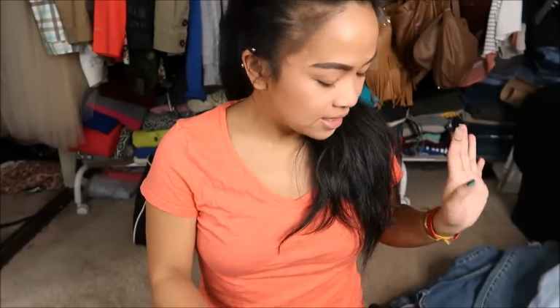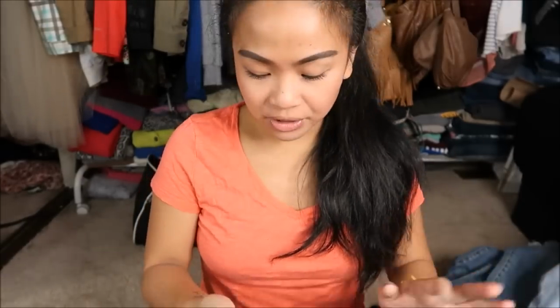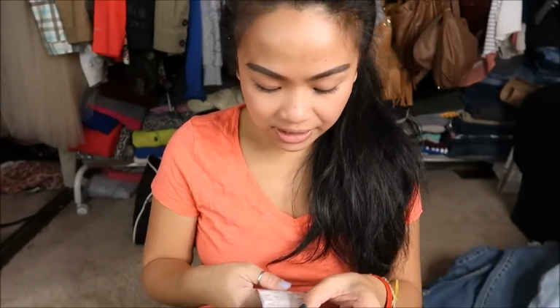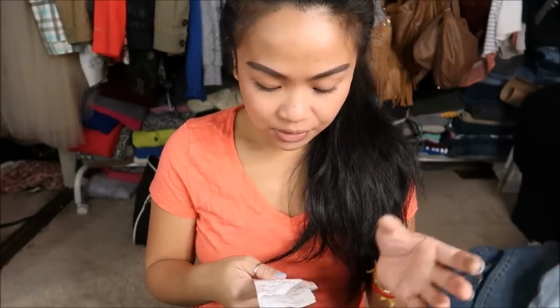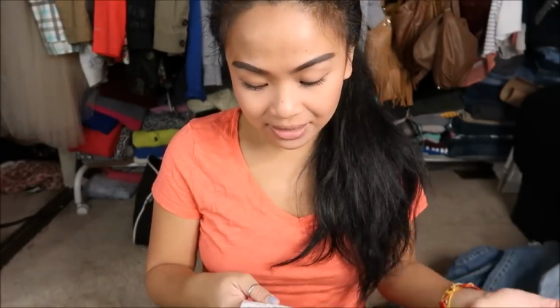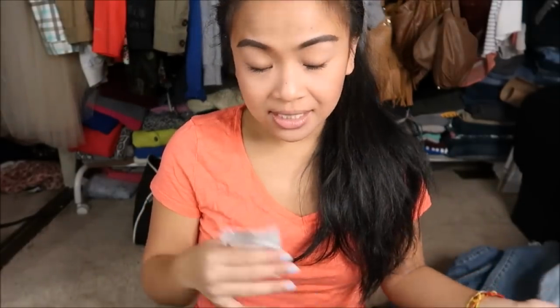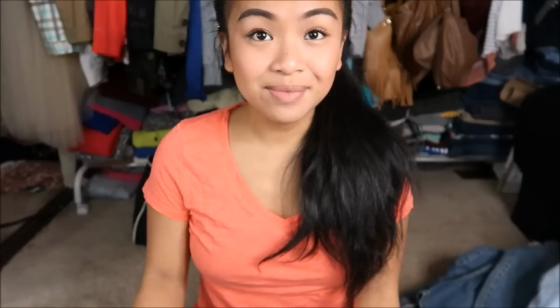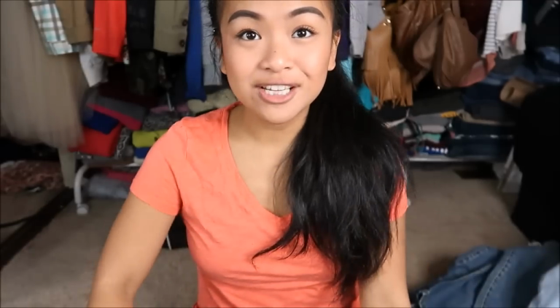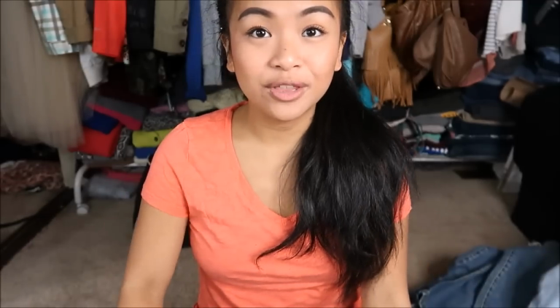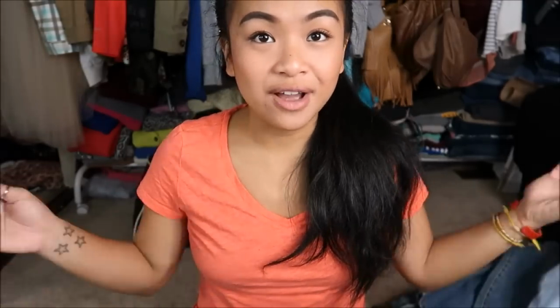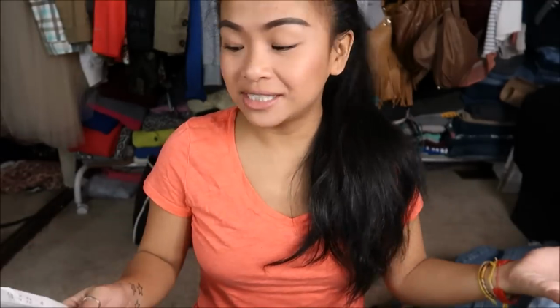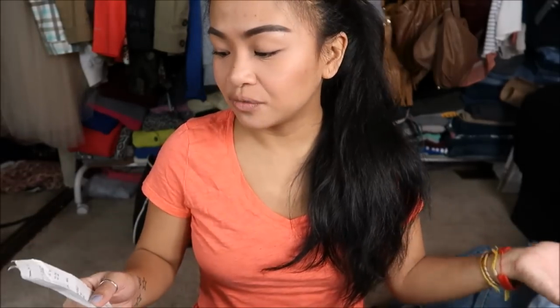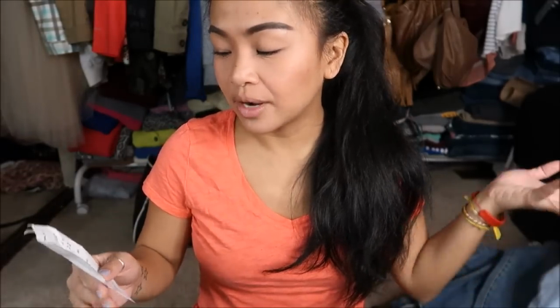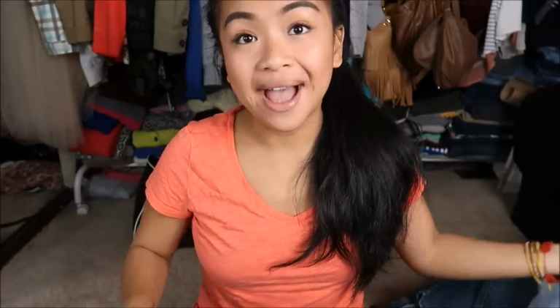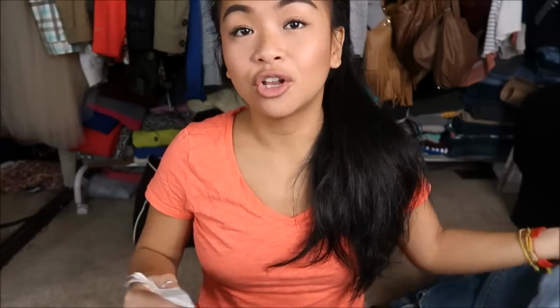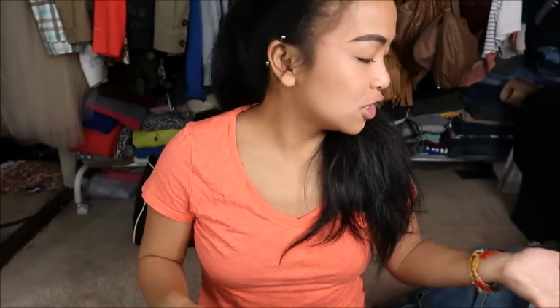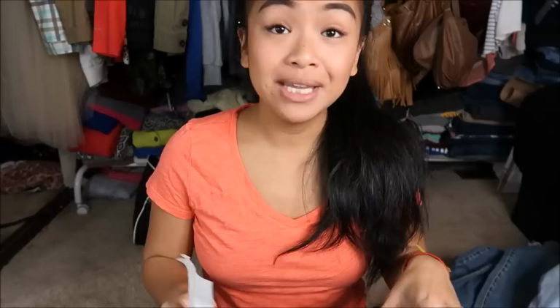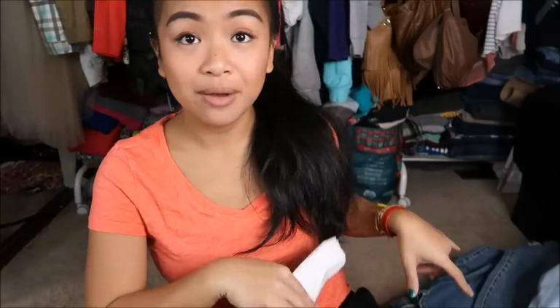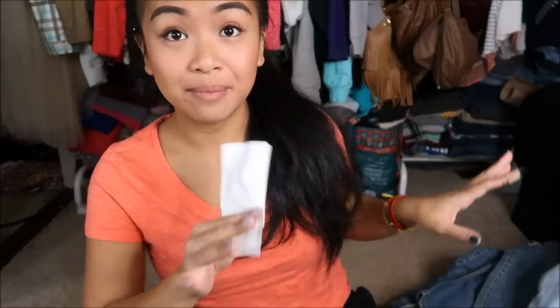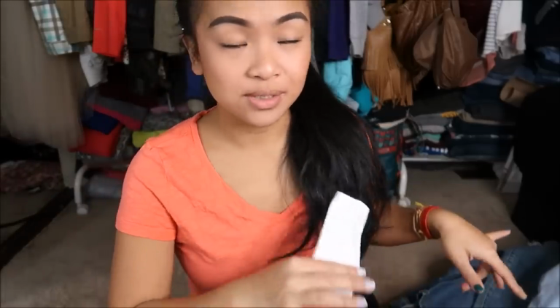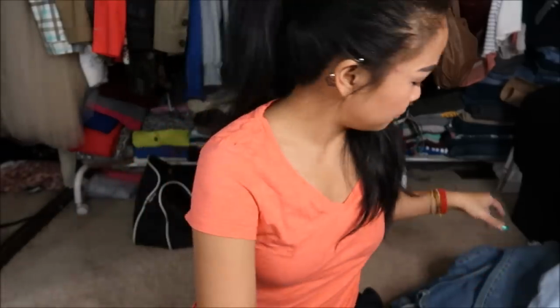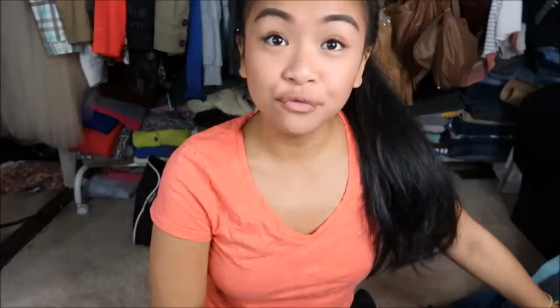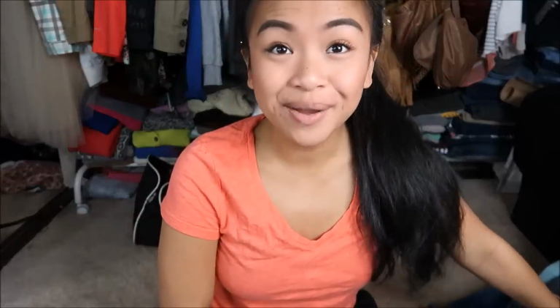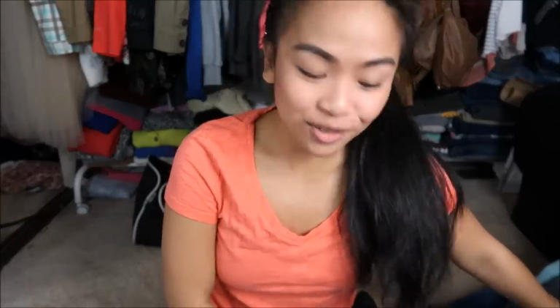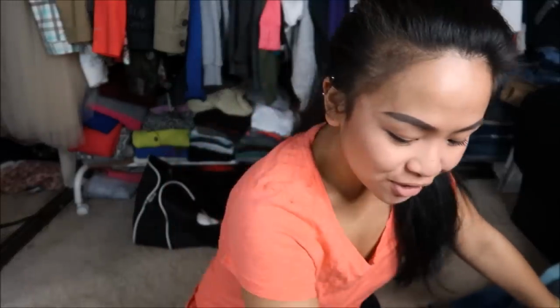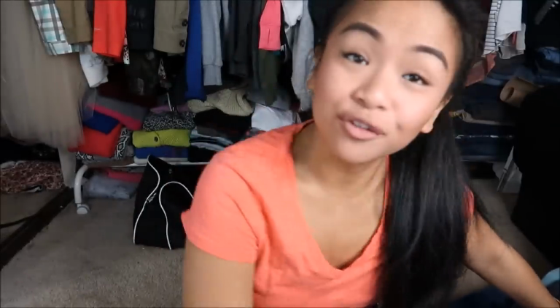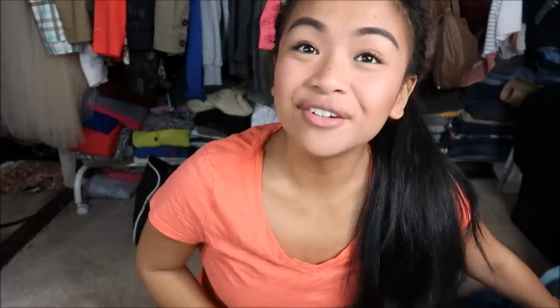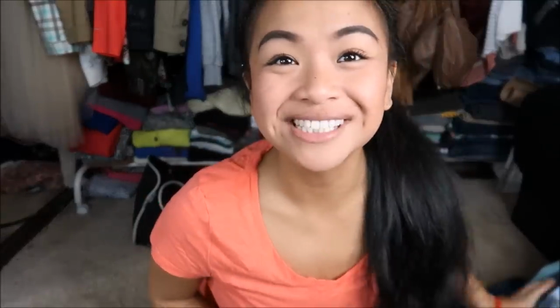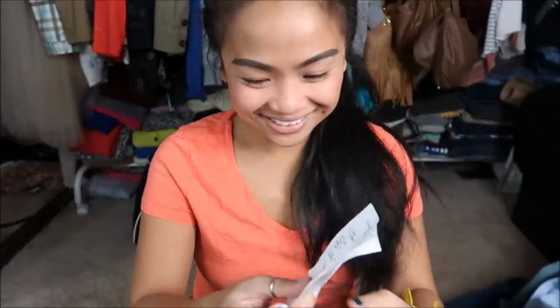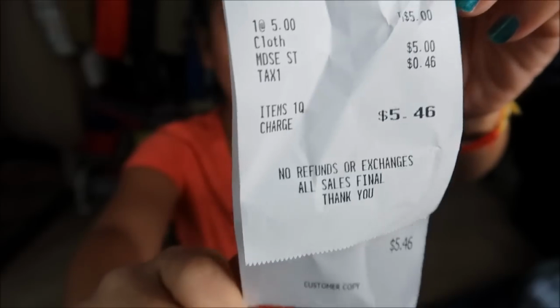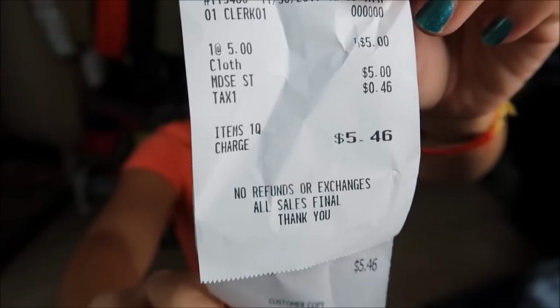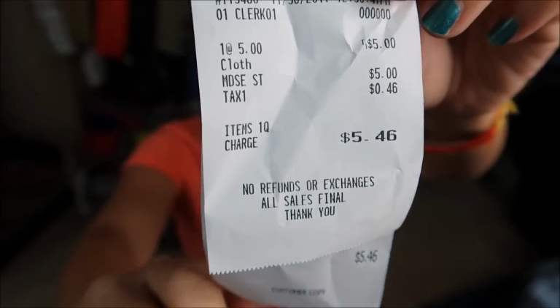So that's pretty much it. Again, it's the same thing every time I go there — $5.46 for a bag of clothes. So let me count how many clothes I have — 14 pieces of clothing for $5.46.